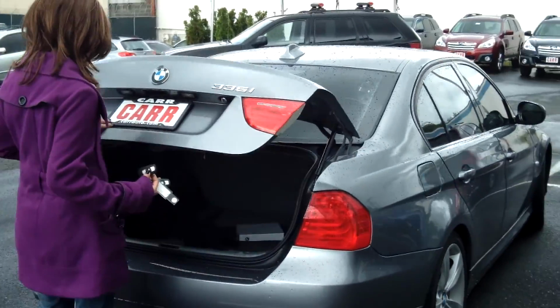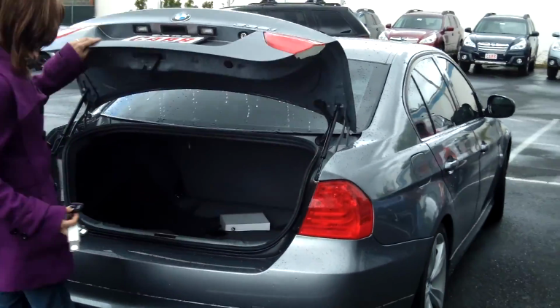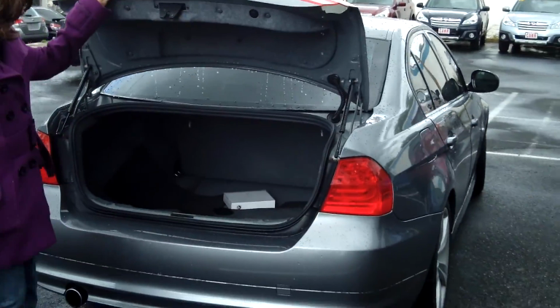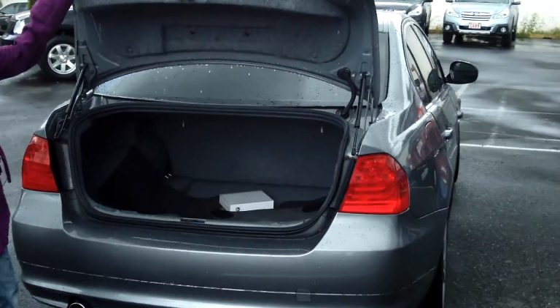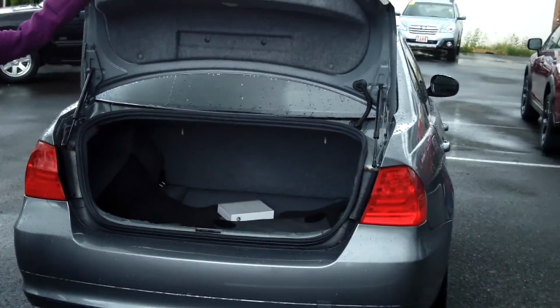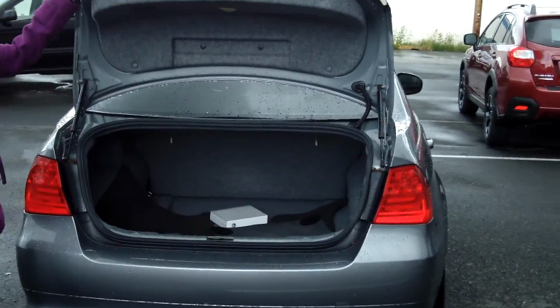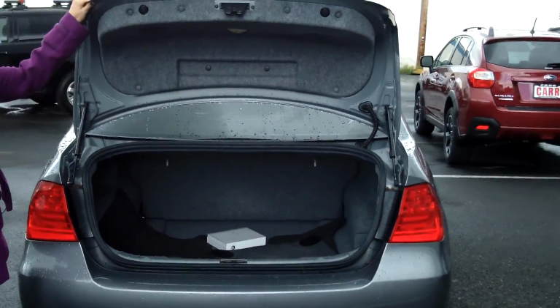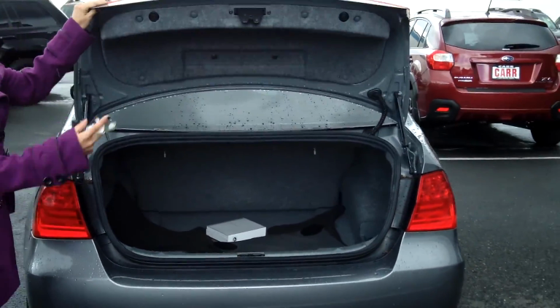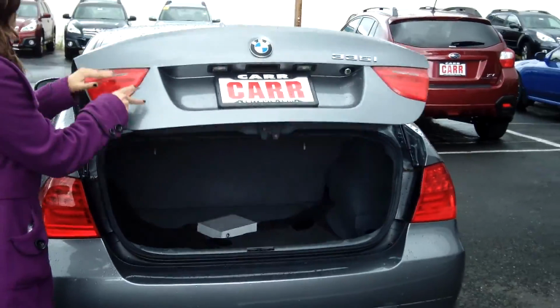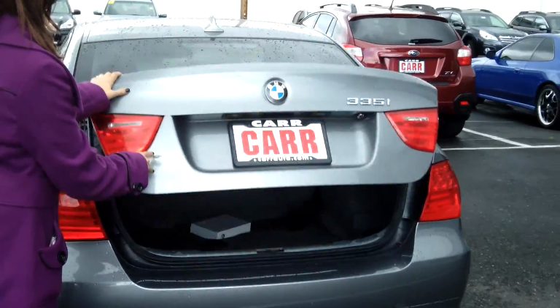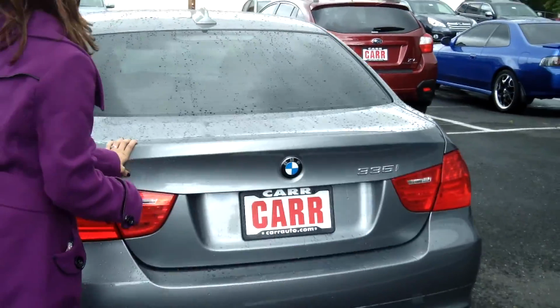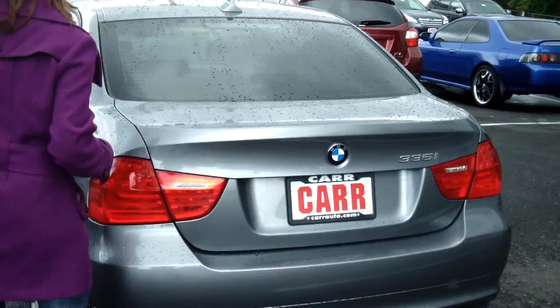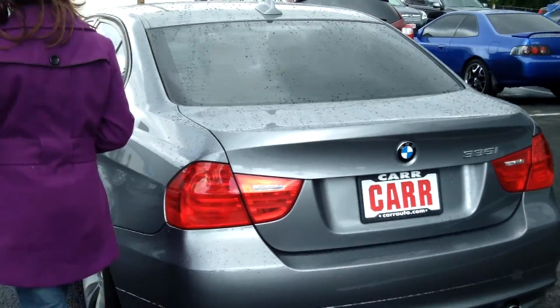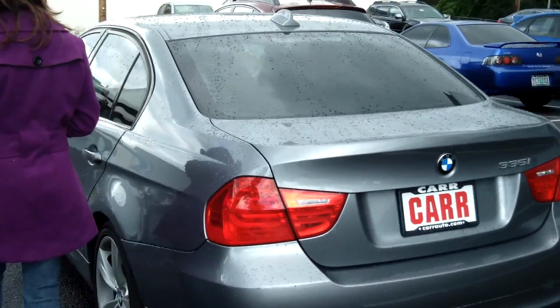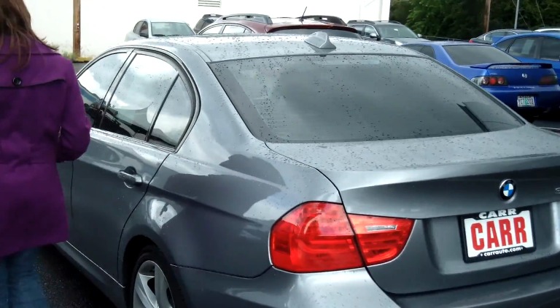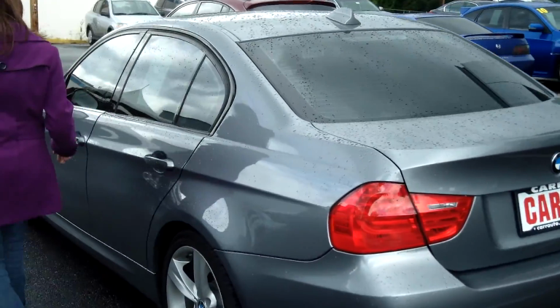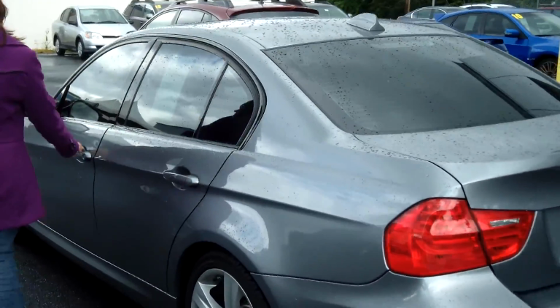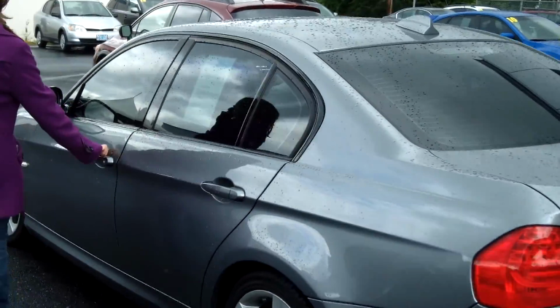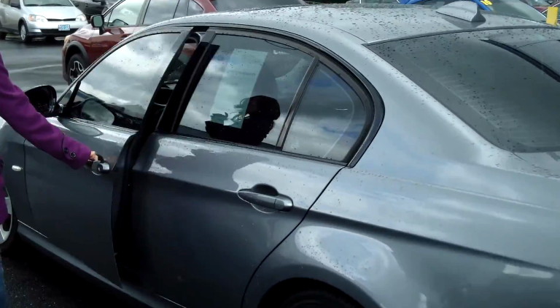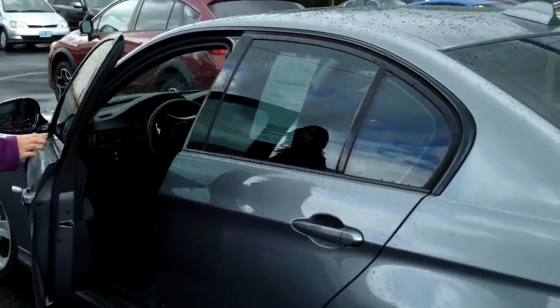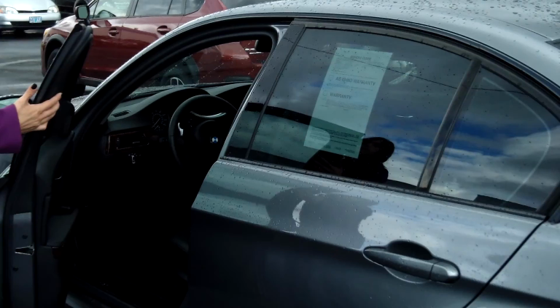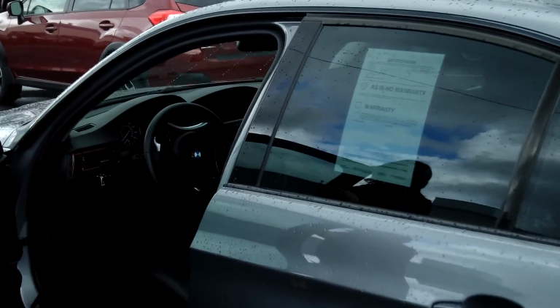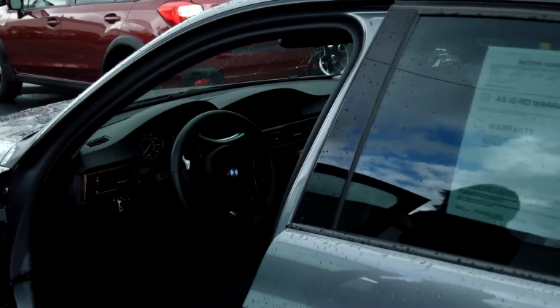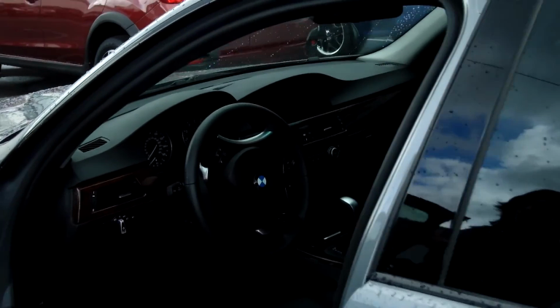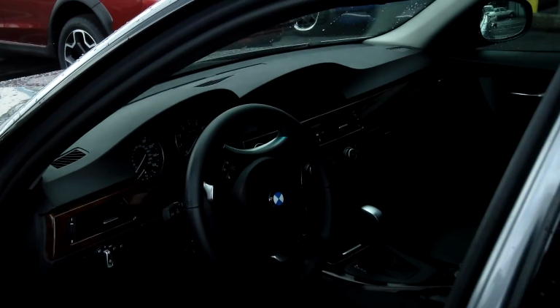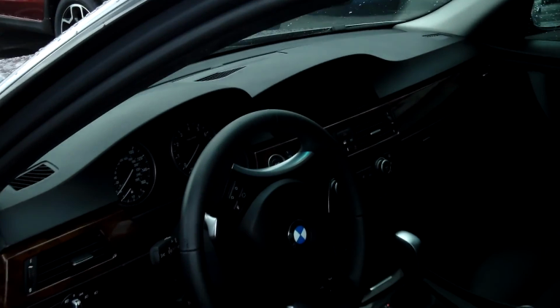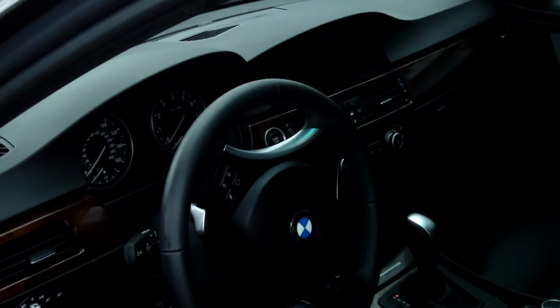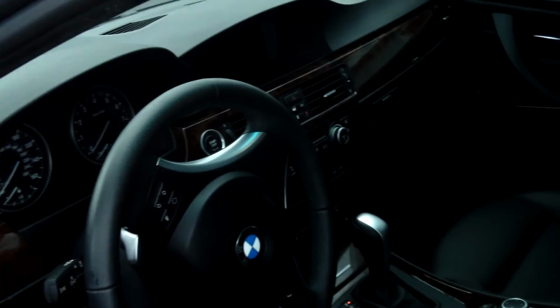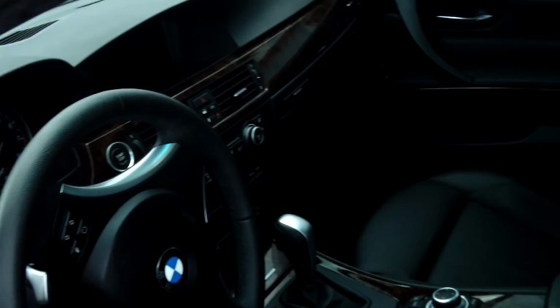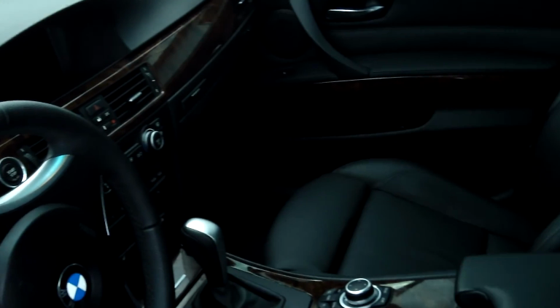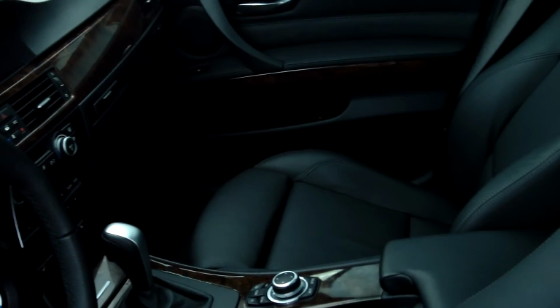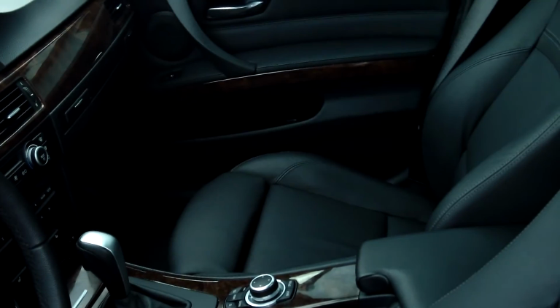It has plenty of cargo space in the trunk. Power door locks, power windows, and cruise control.